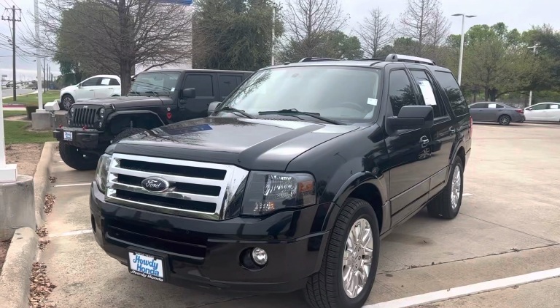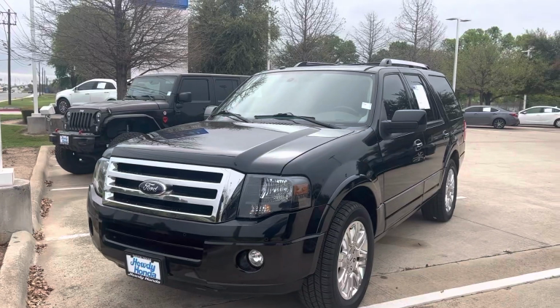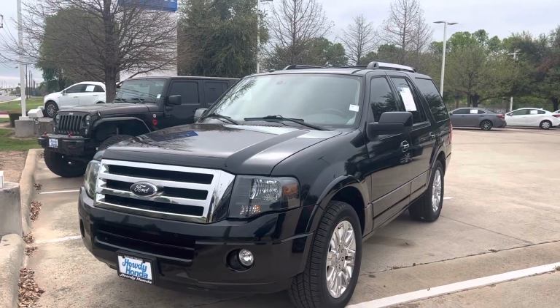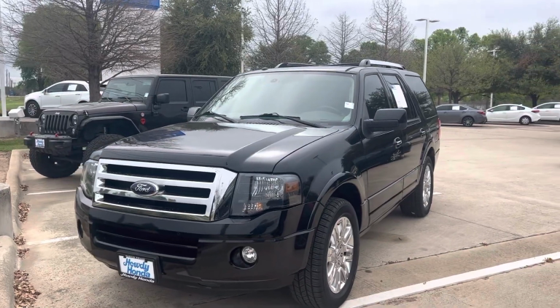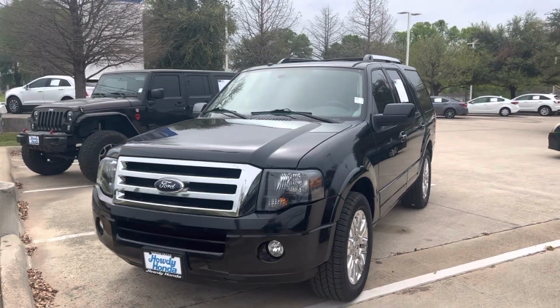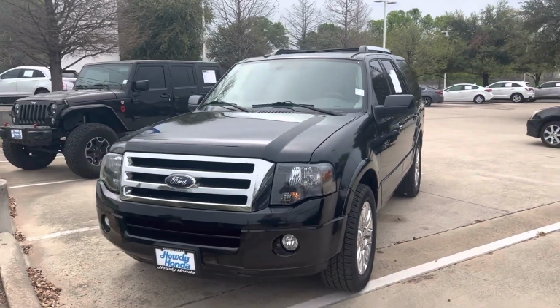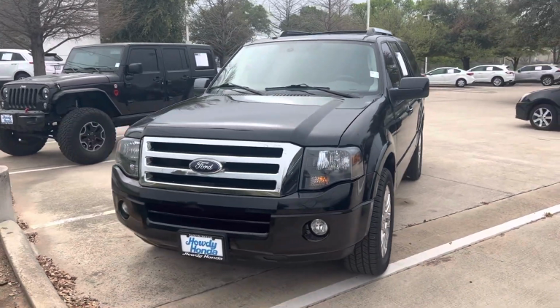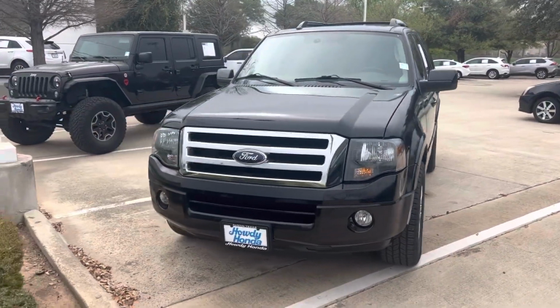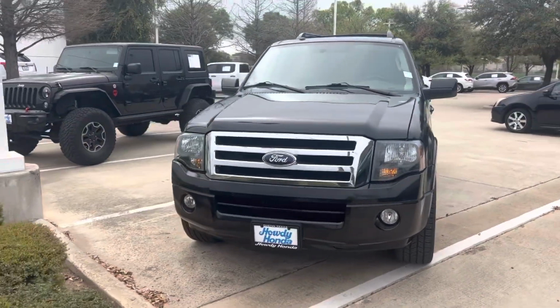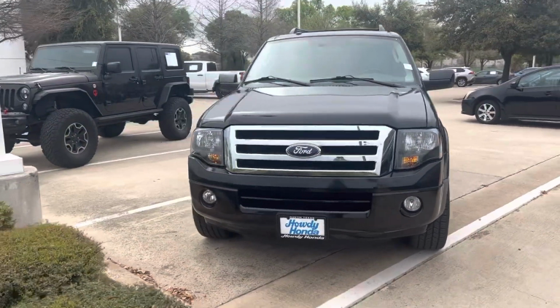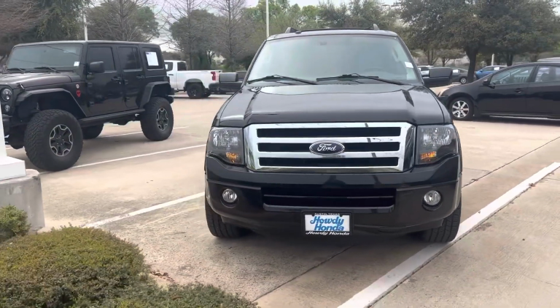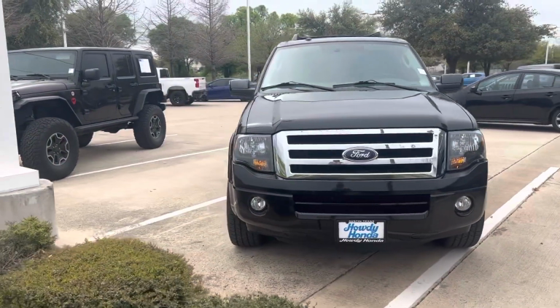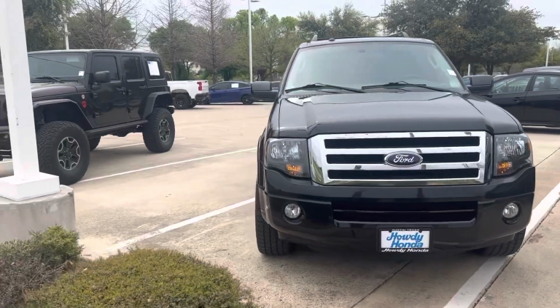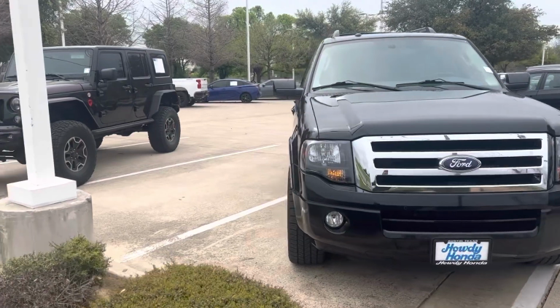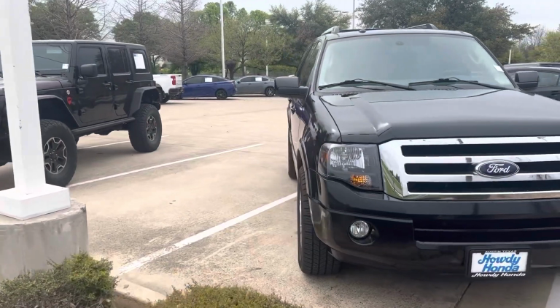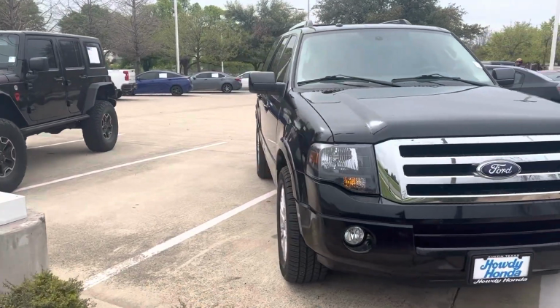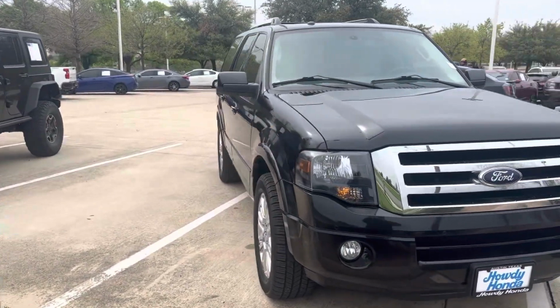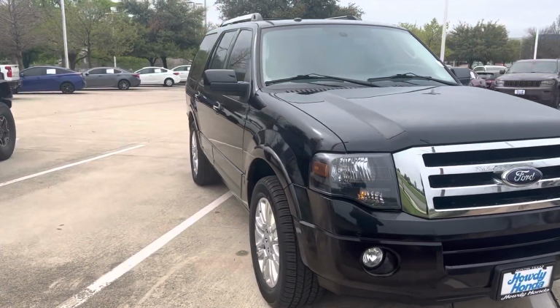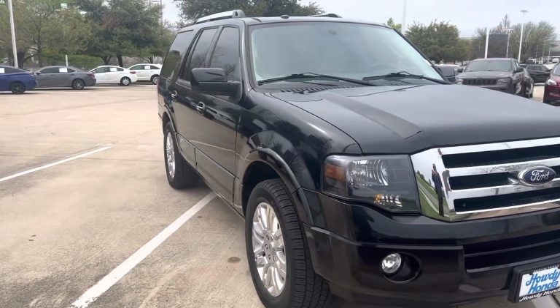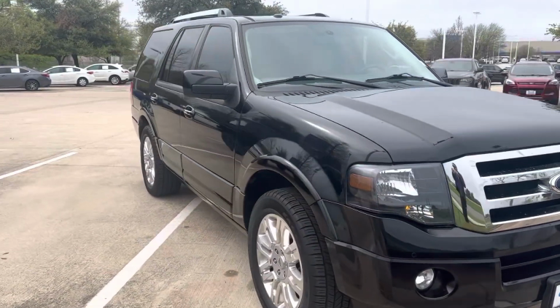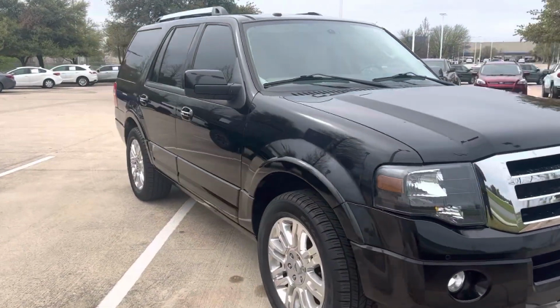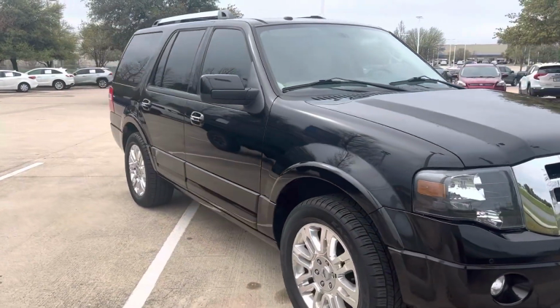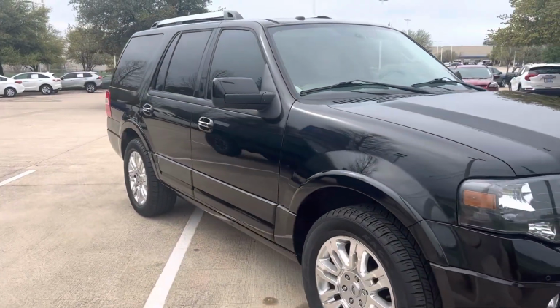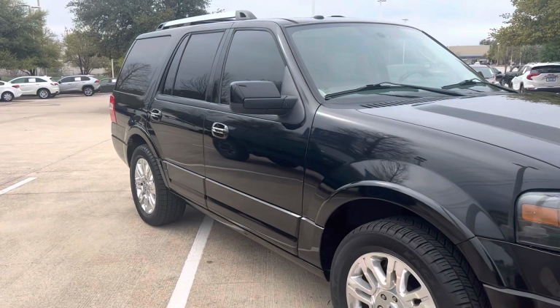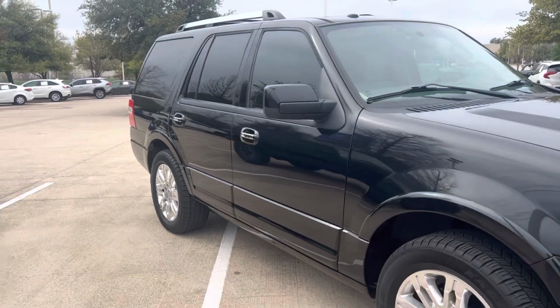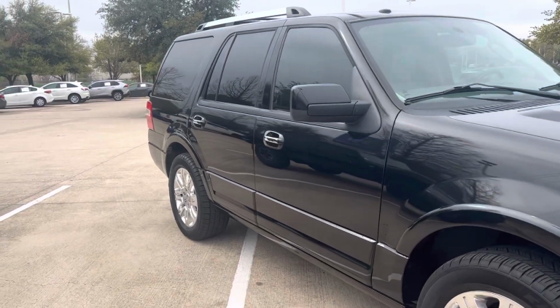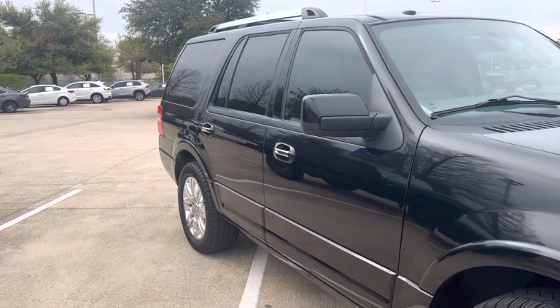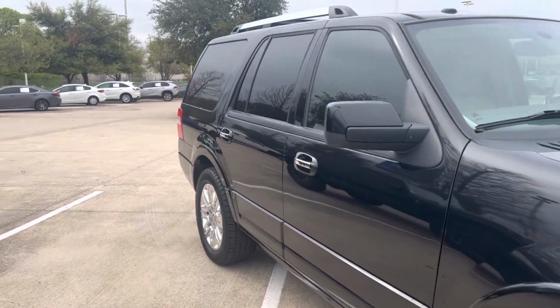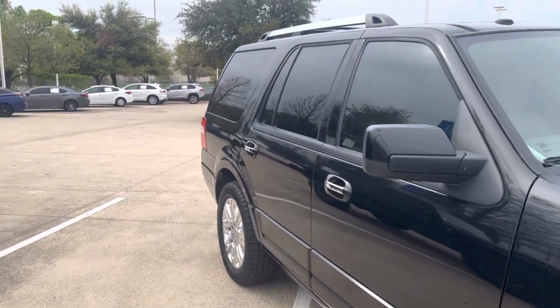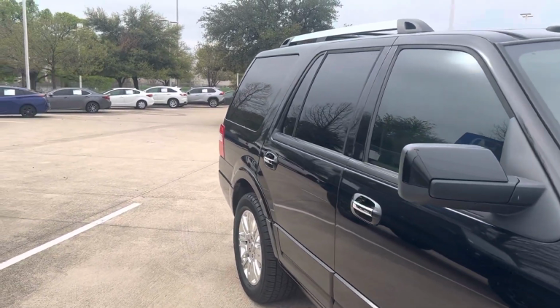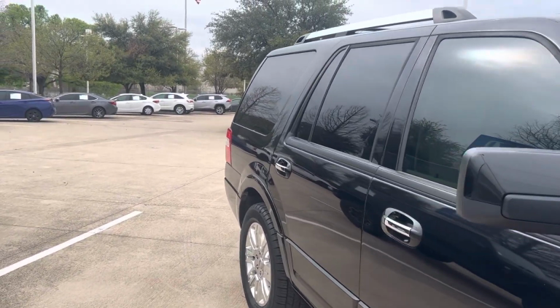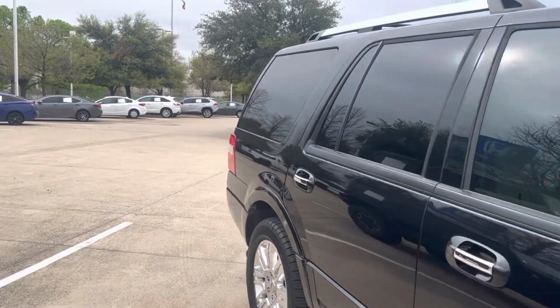Hey there, Thomas here at Howdy Honda. This is the 2014 Ford Expedition — super clean, garage kept, with only 59,000 original miles on it.